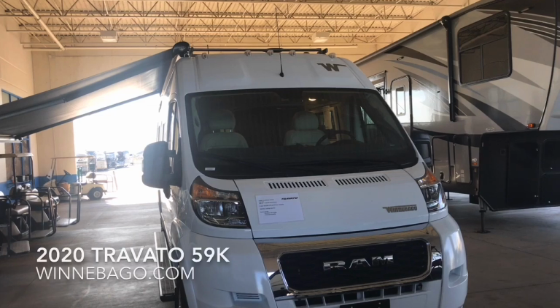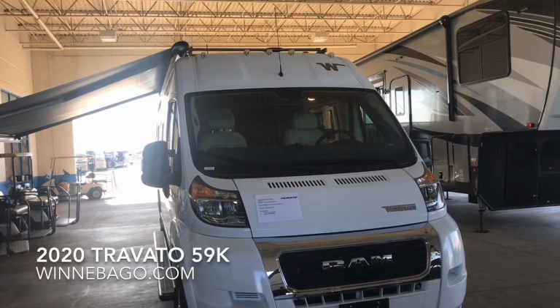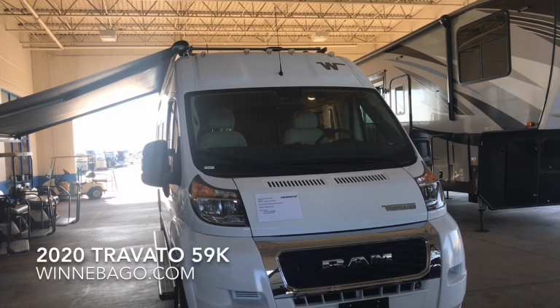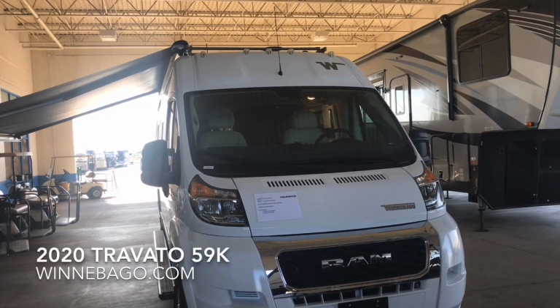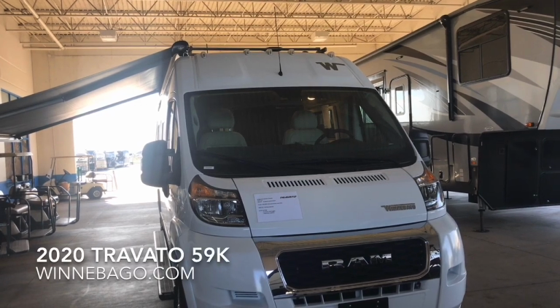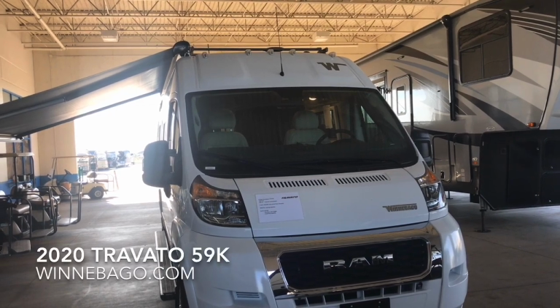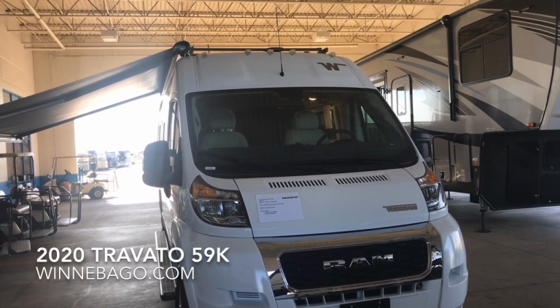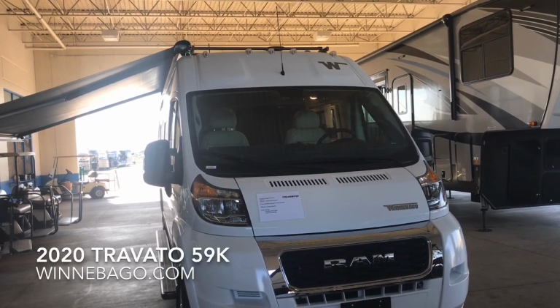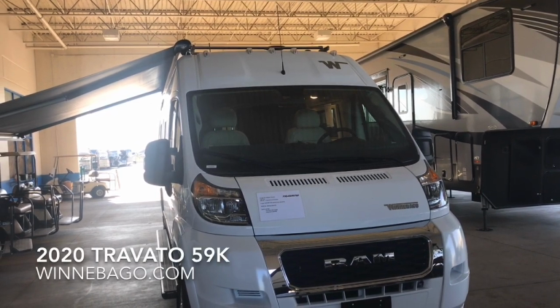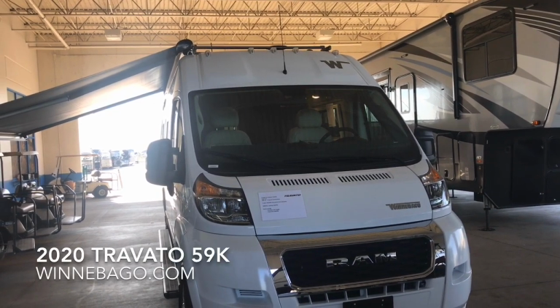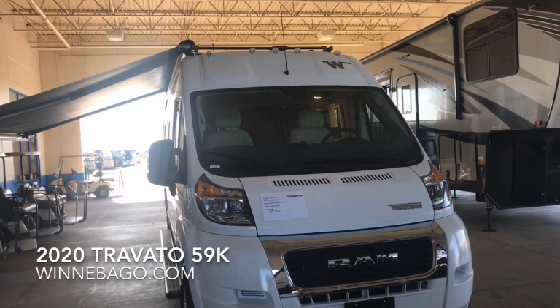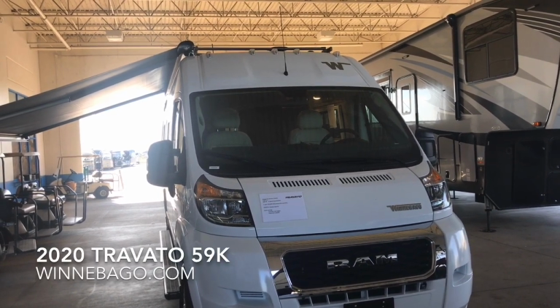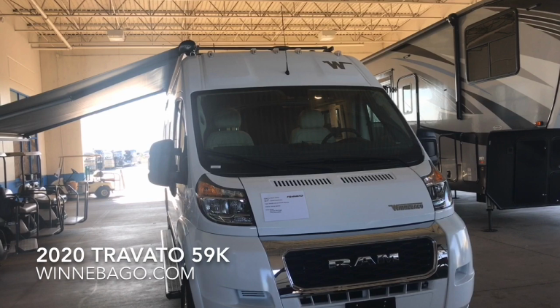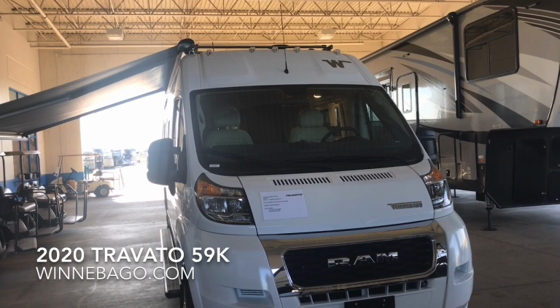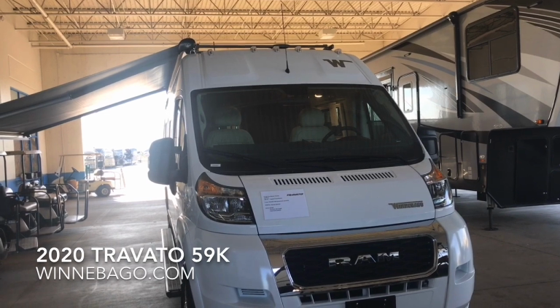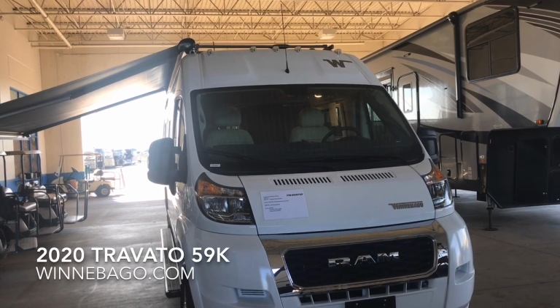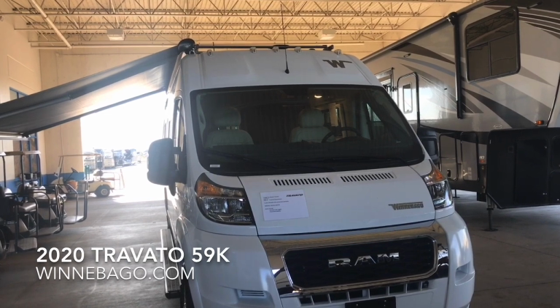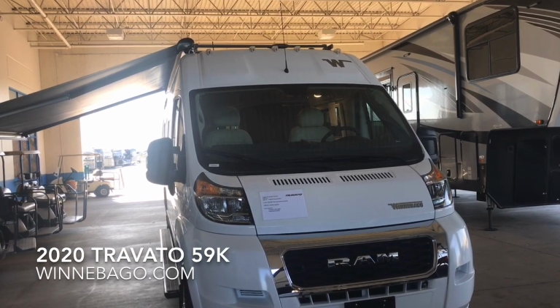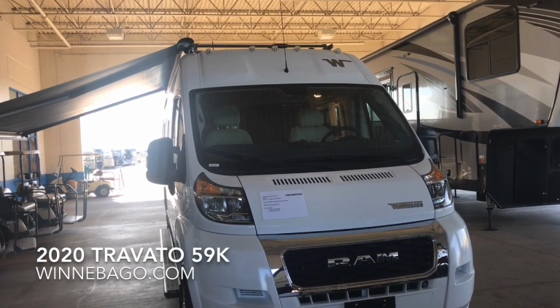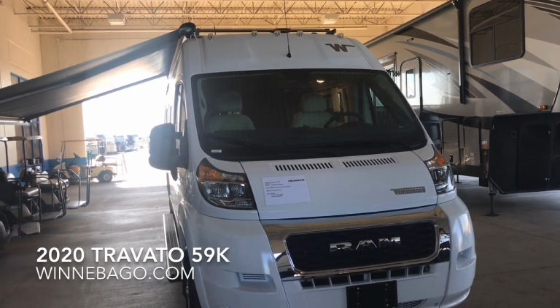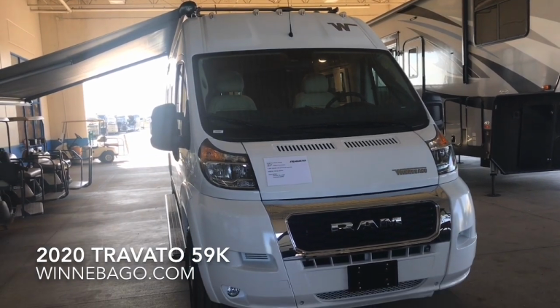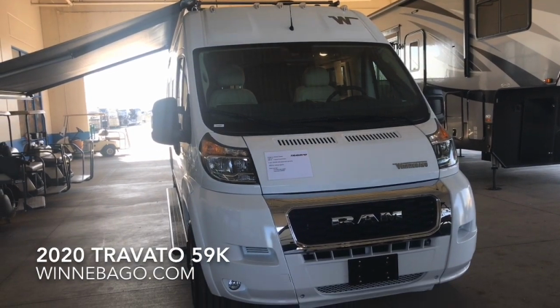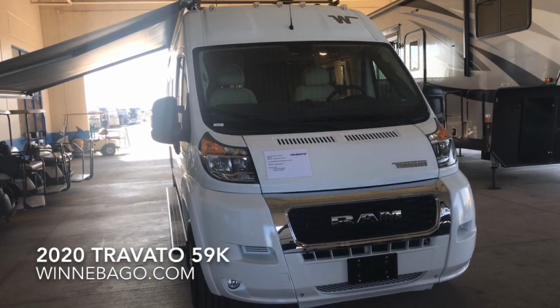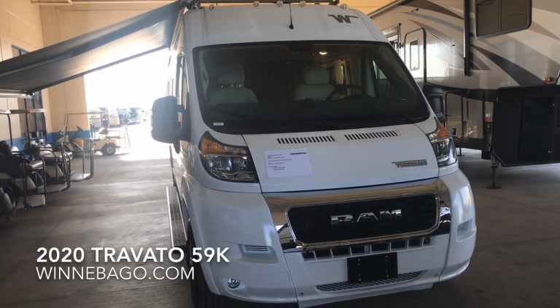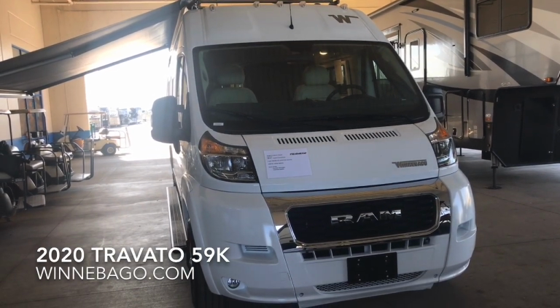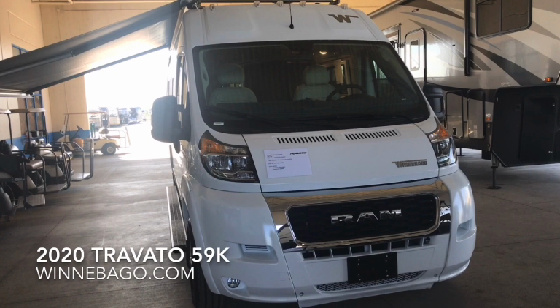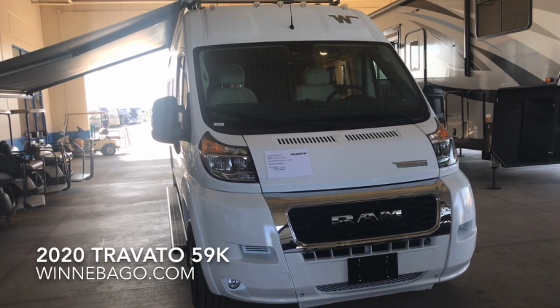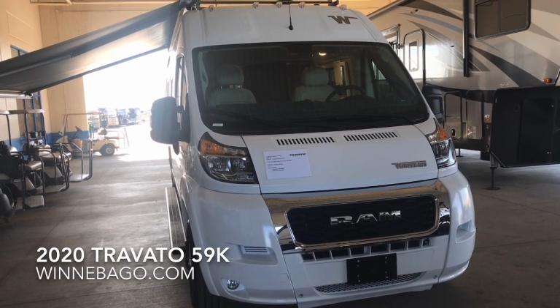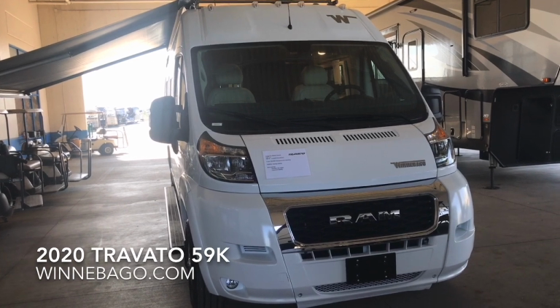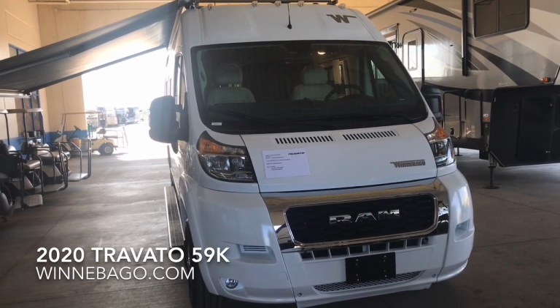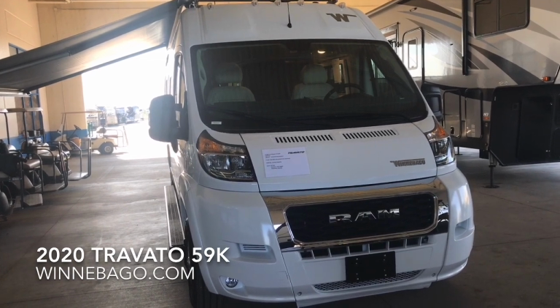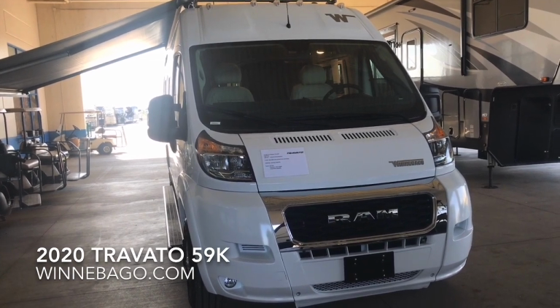This is the 2020 Travato 59K from Winnebago. It's based upon a Dodge Promaster chassis. It features the Pentastar V6, 260 horsepower, front-wheel drive gasoline engine.